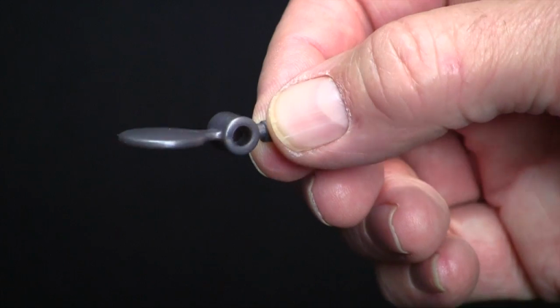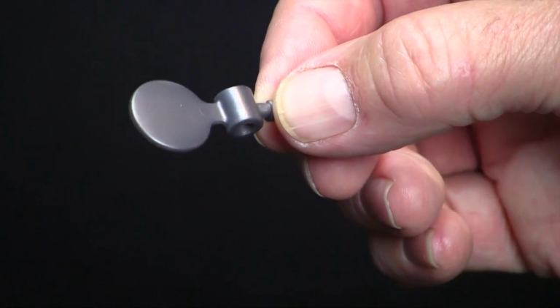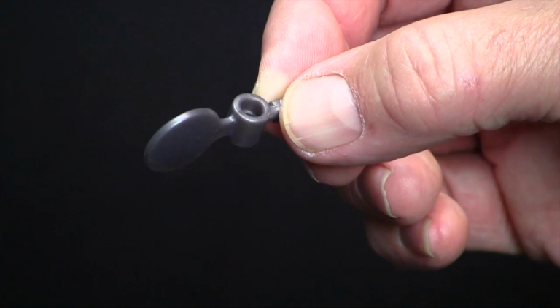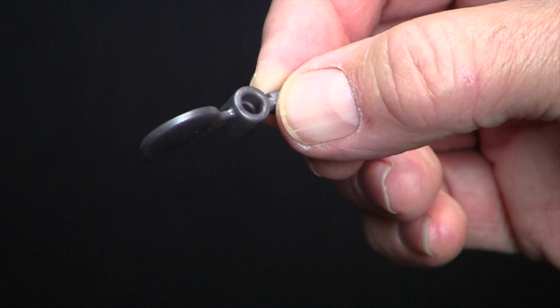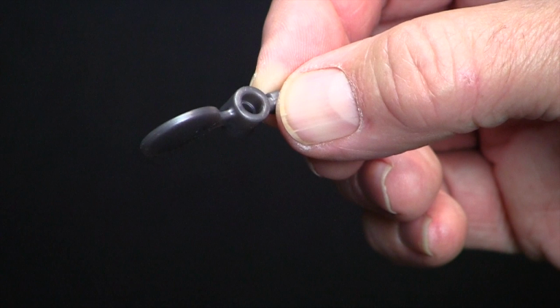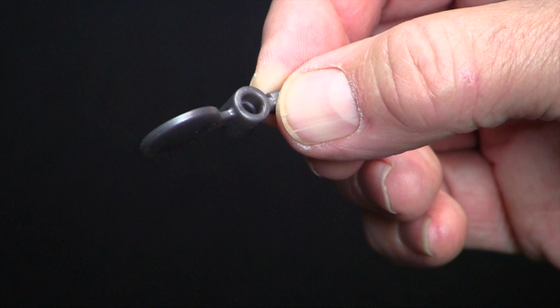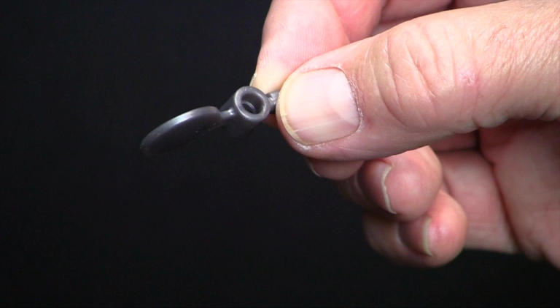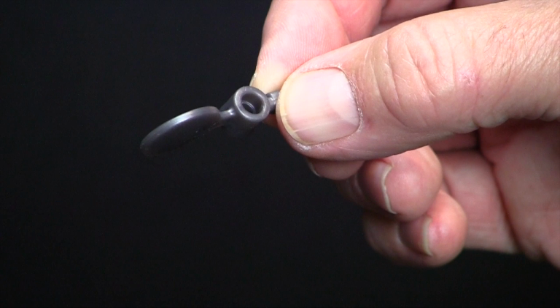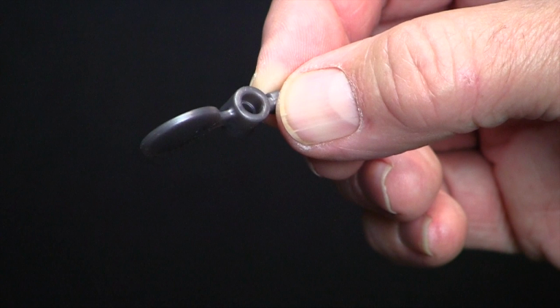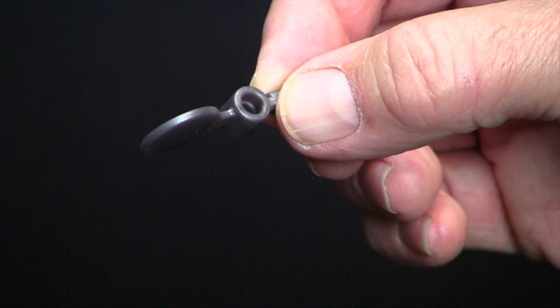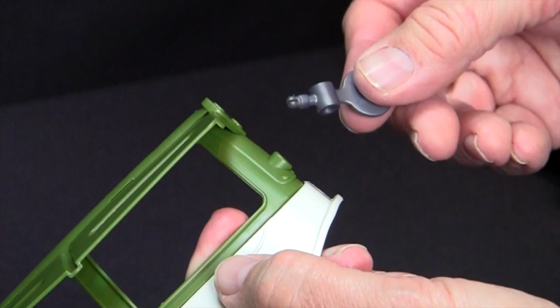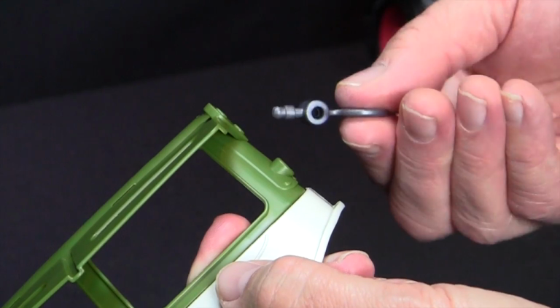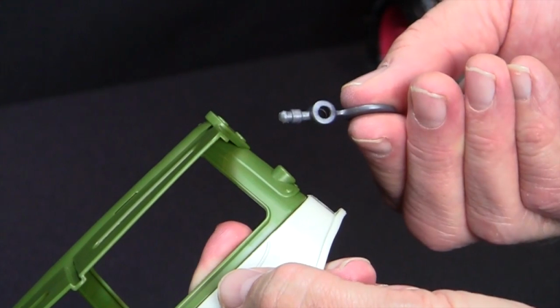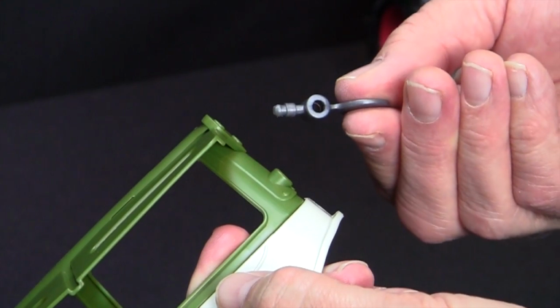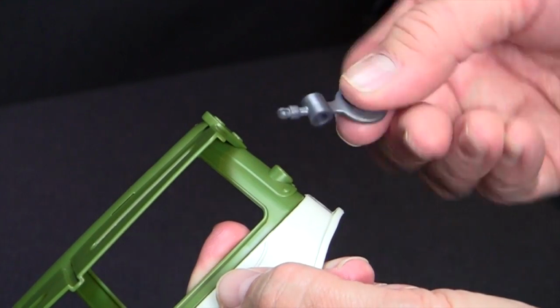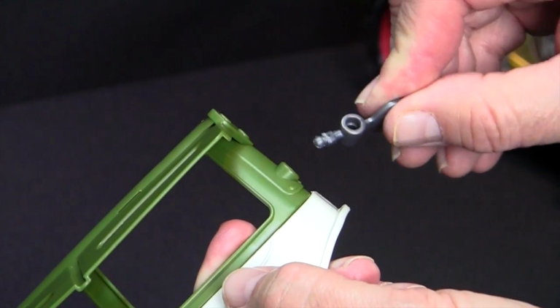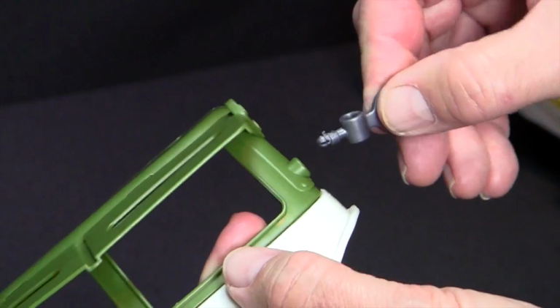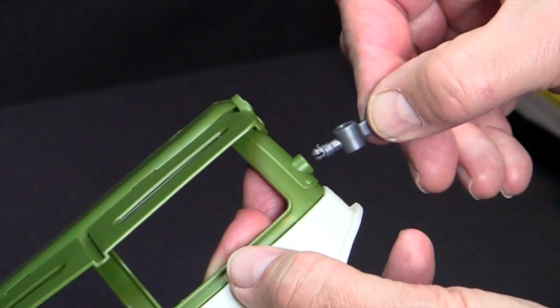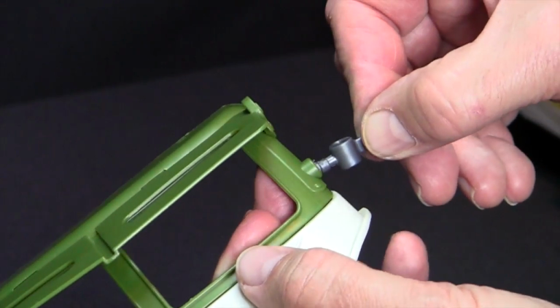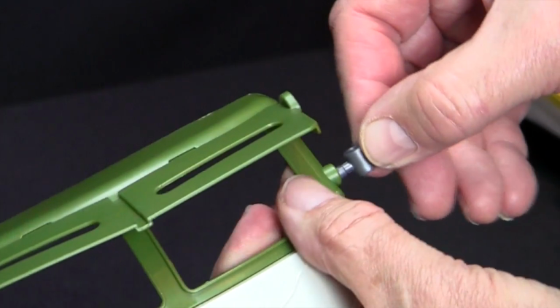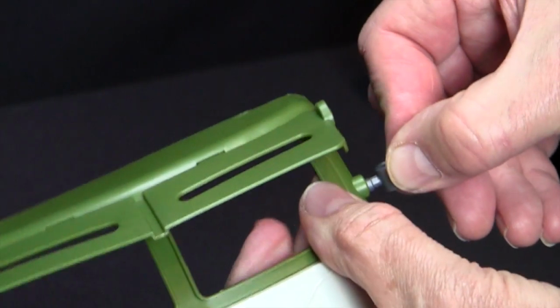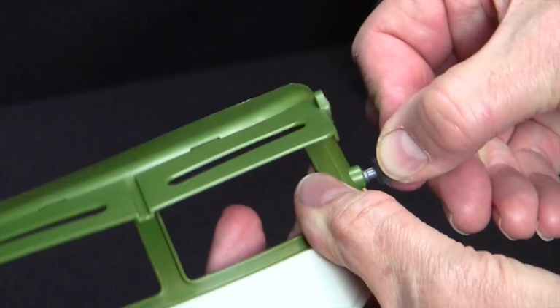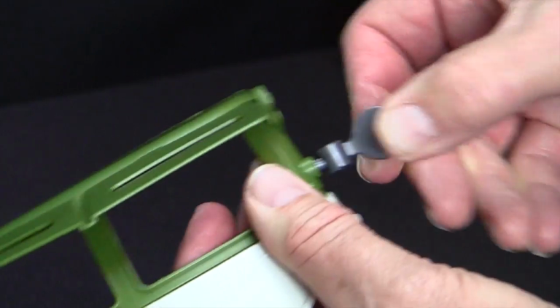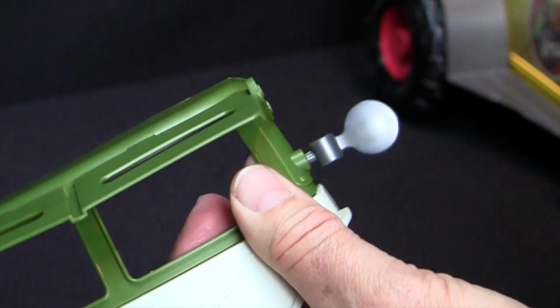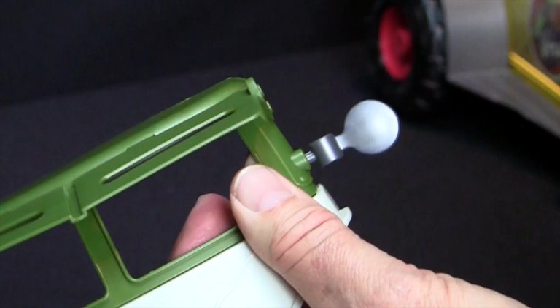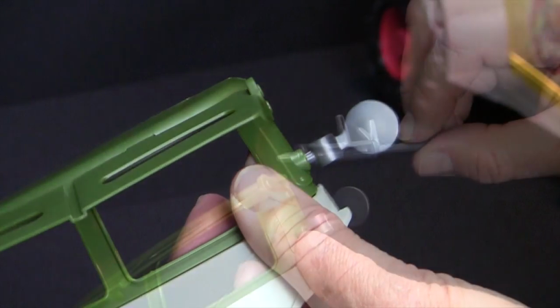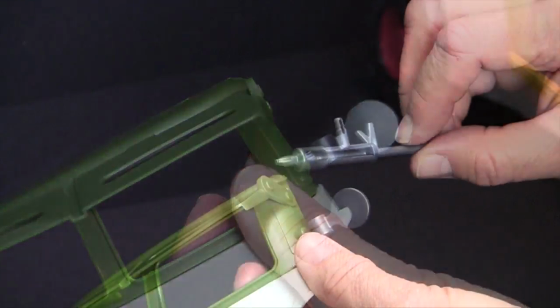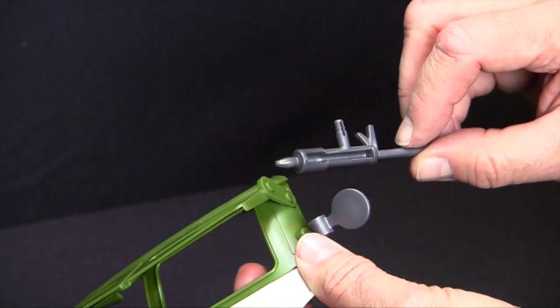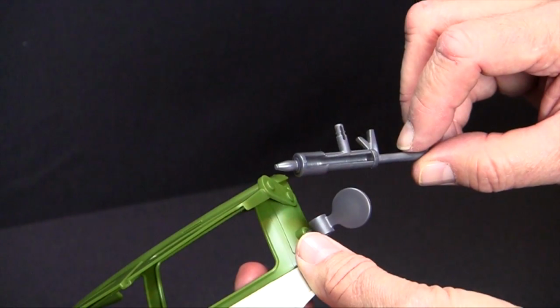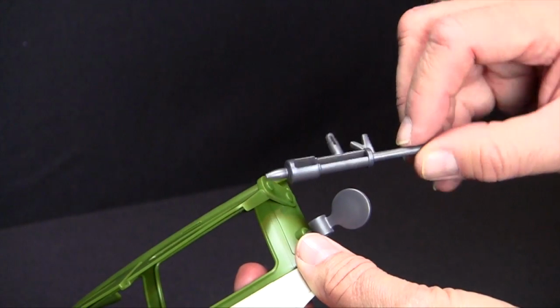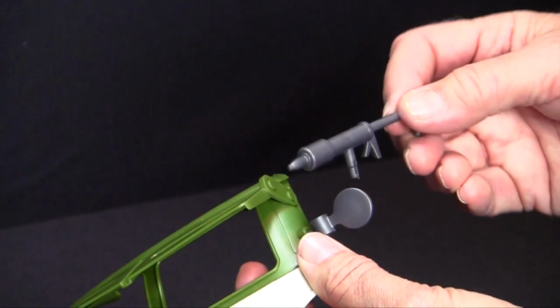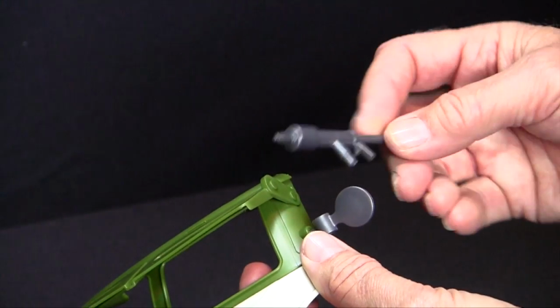Note that one hole in each side view mirror is slightly larger, so when you snap them into place, make sure the large hole is facing up. Then, snap in the mirror-mounted blasters.